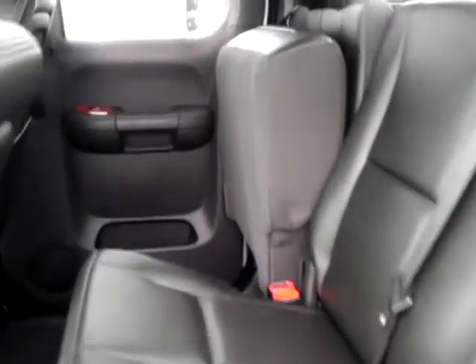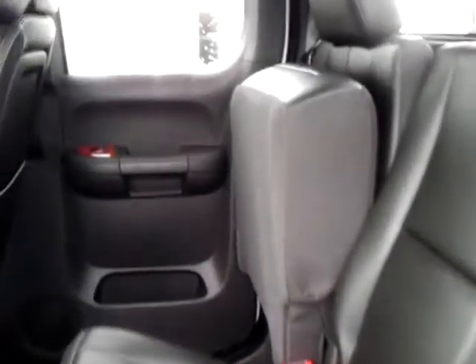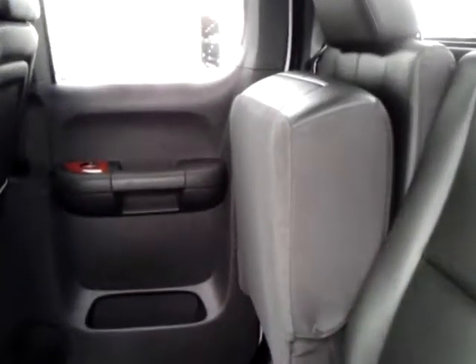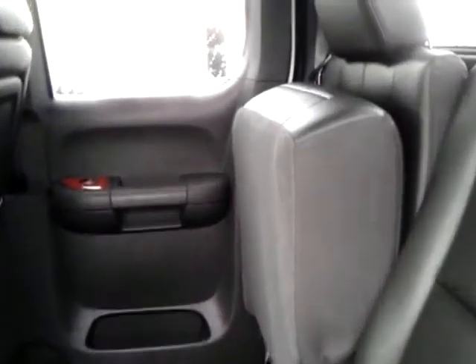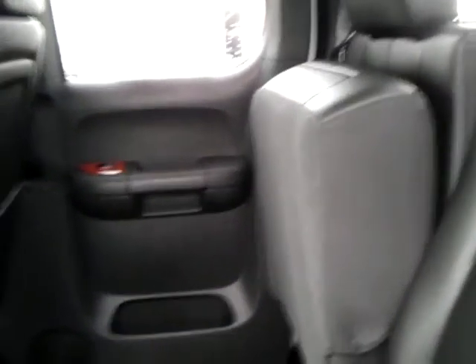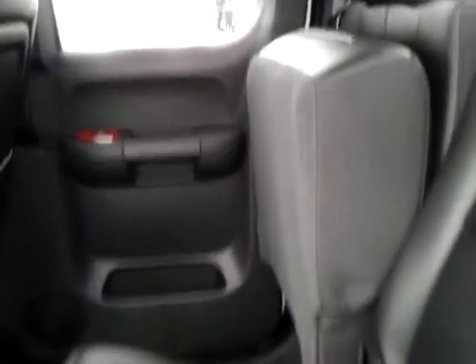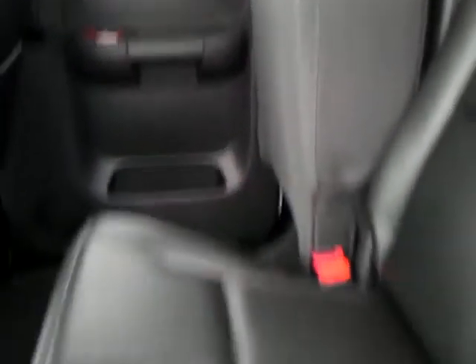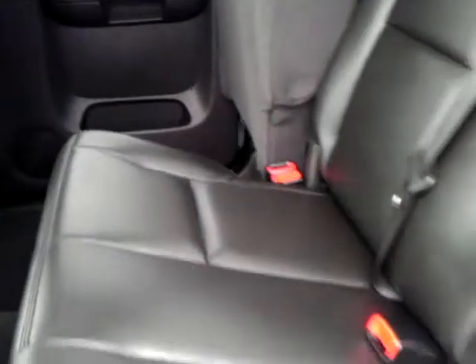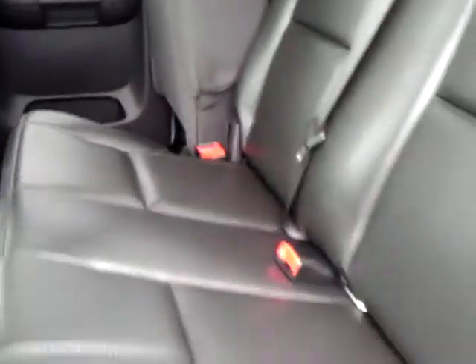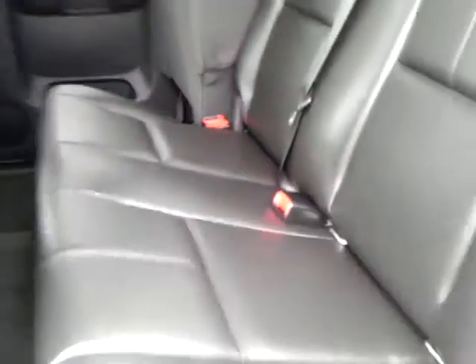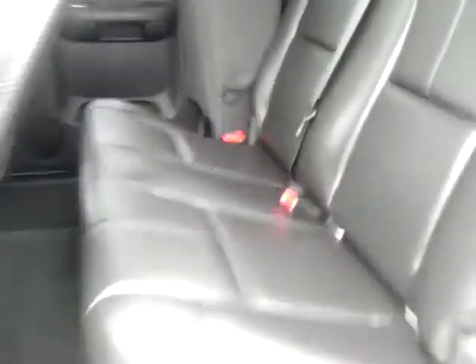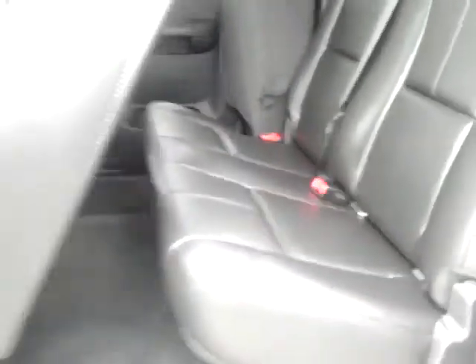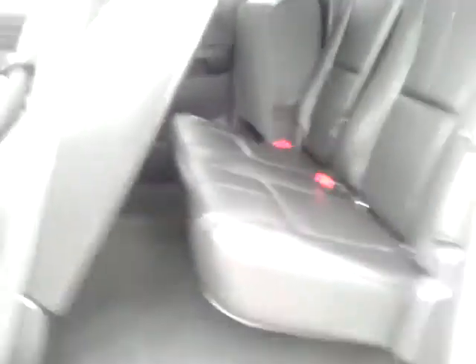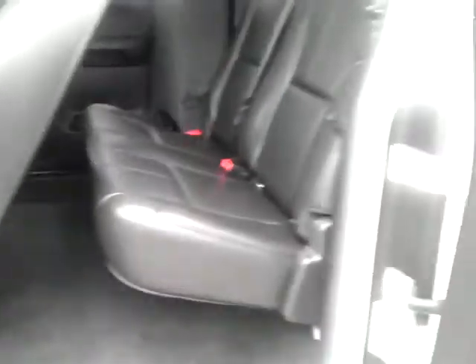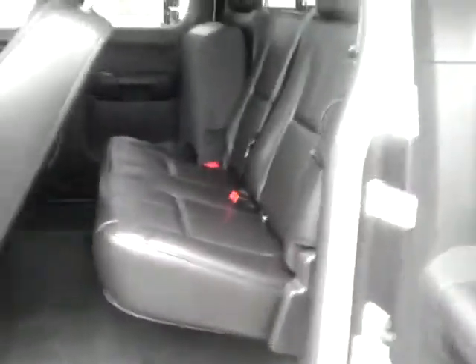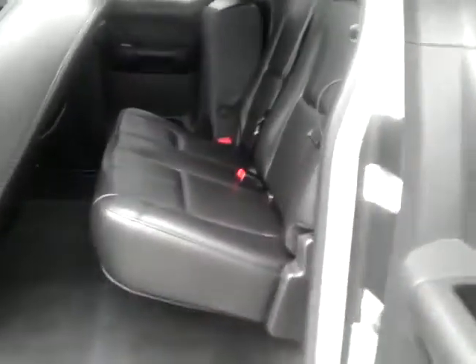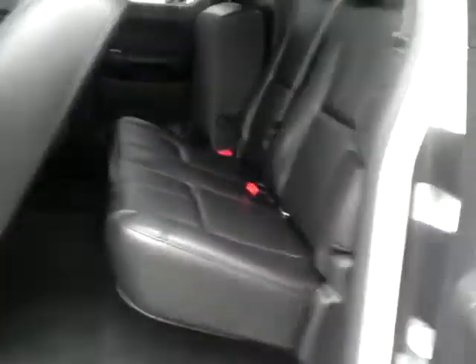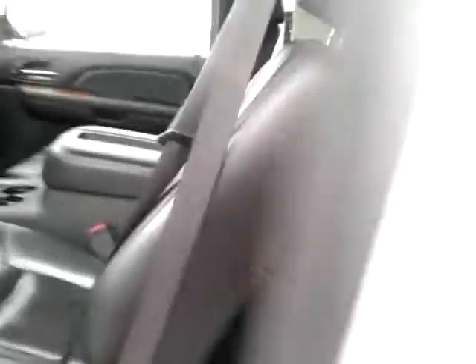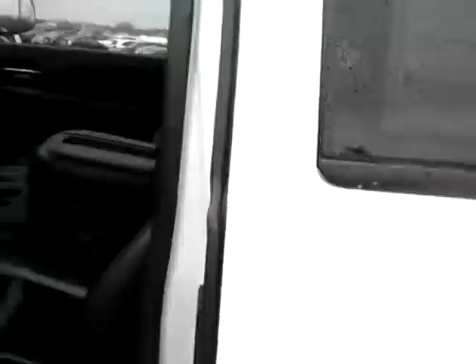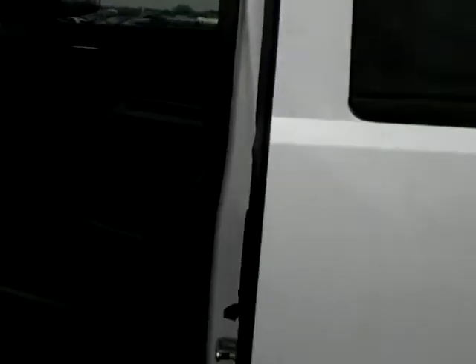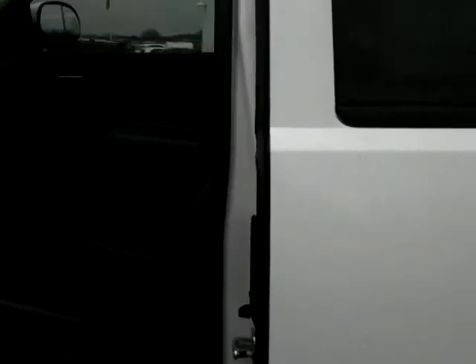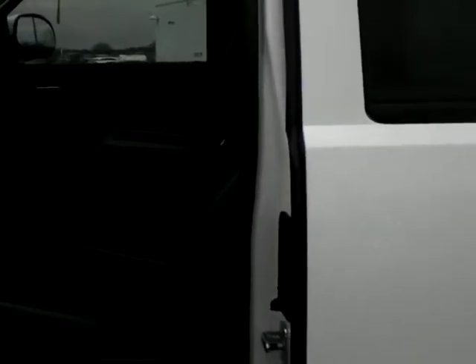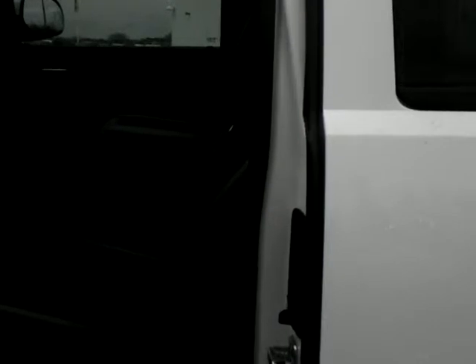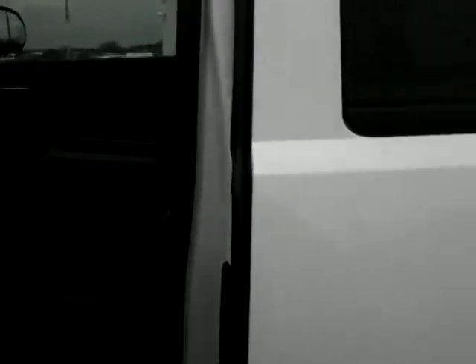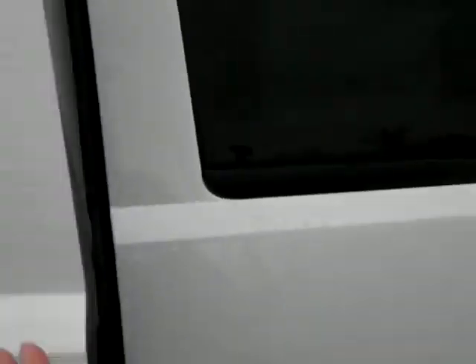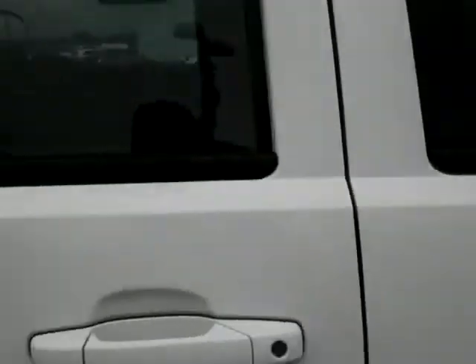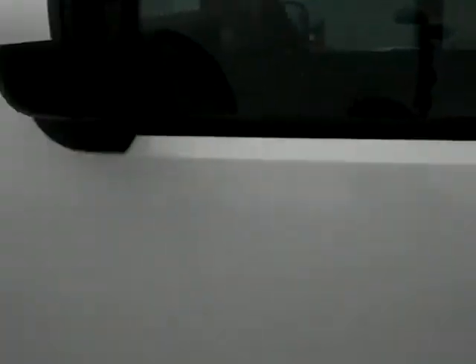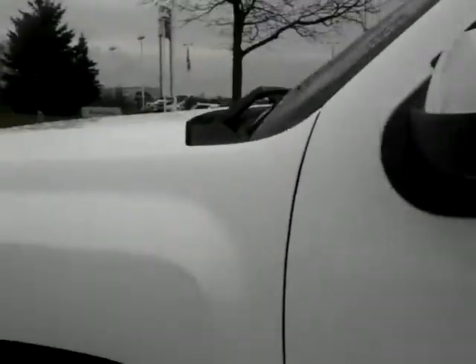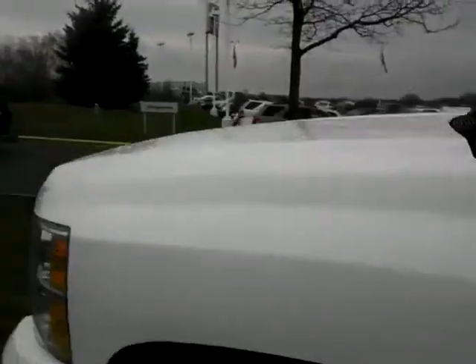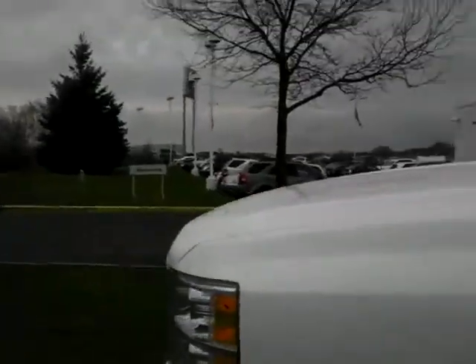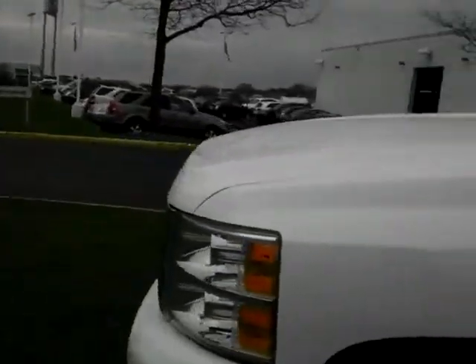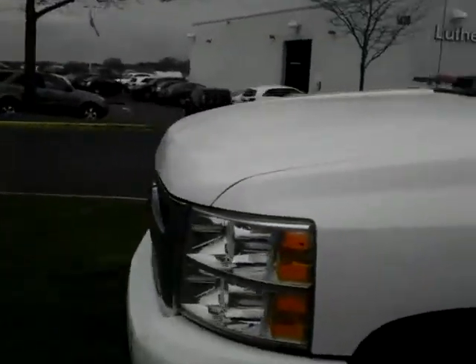Looks like the seats fold up for extra storage. Plenty of room for passengers — just a super truck. Very low miles for a 2007 model, only 39,000 miles.